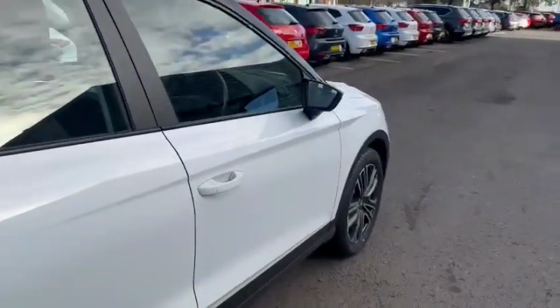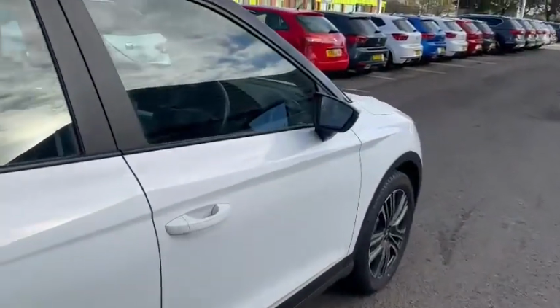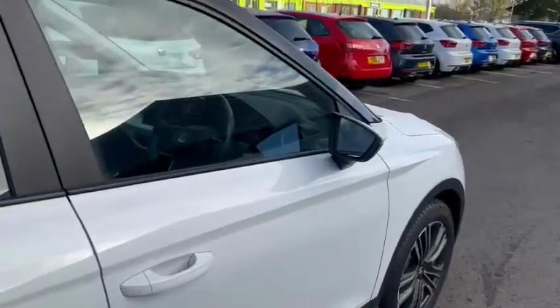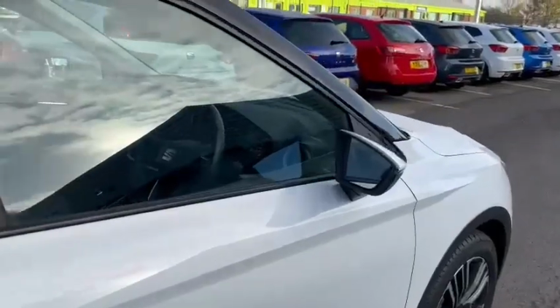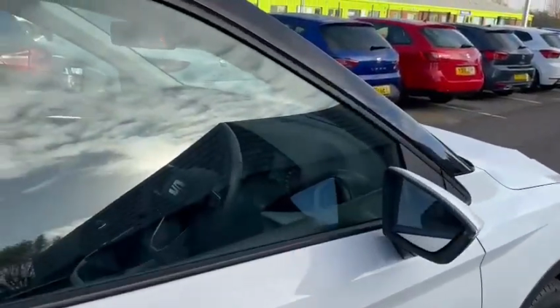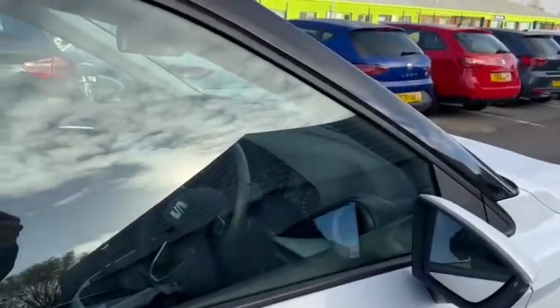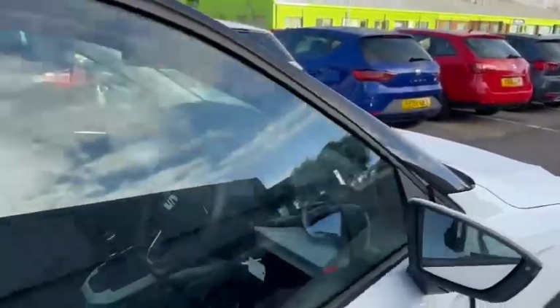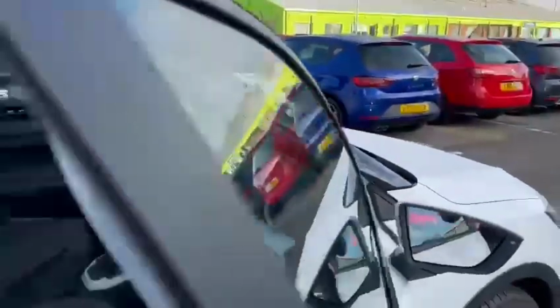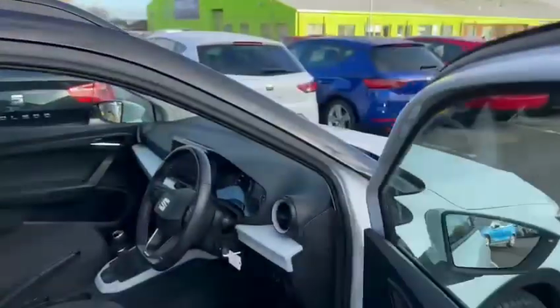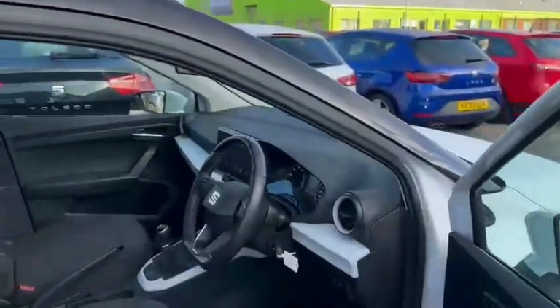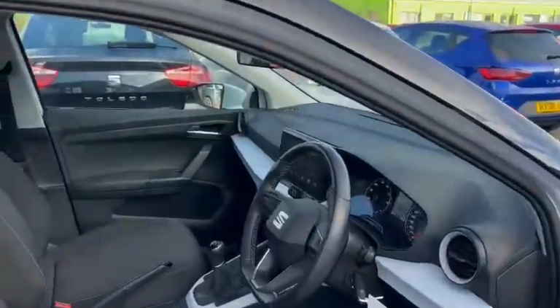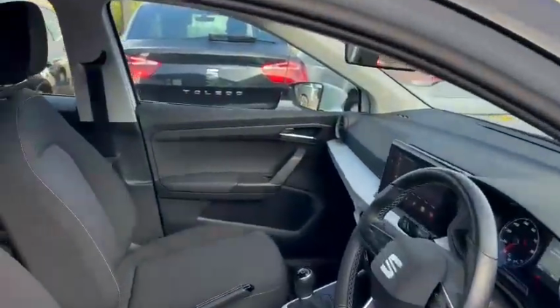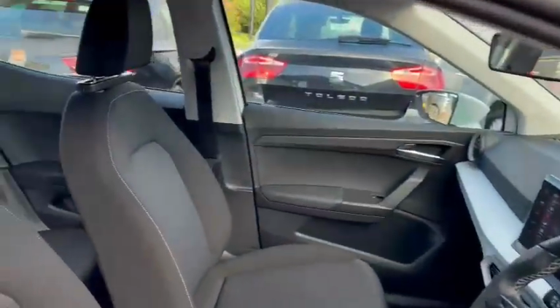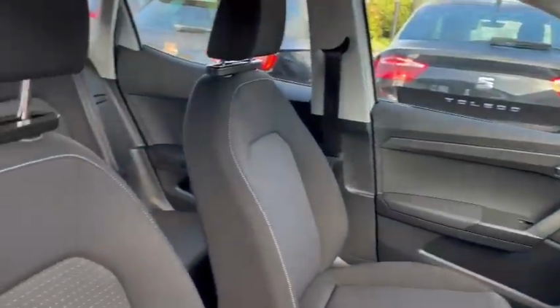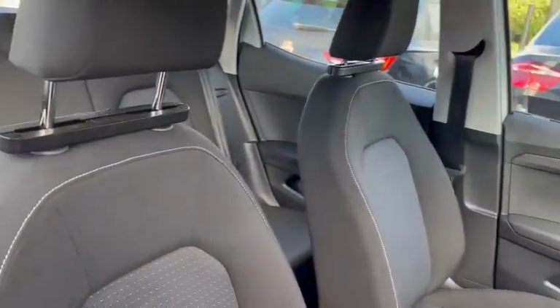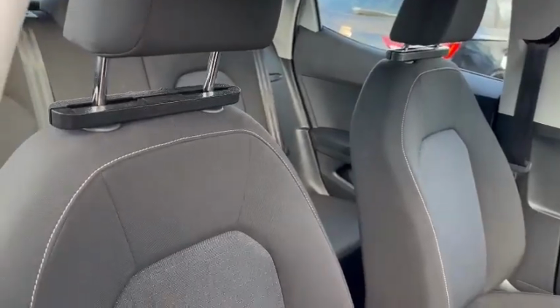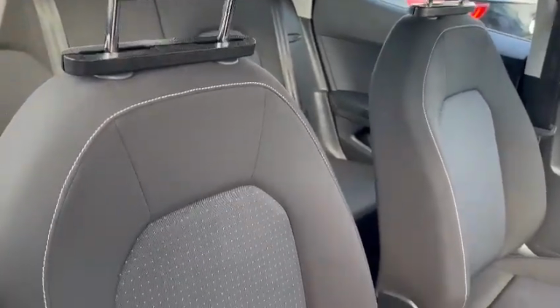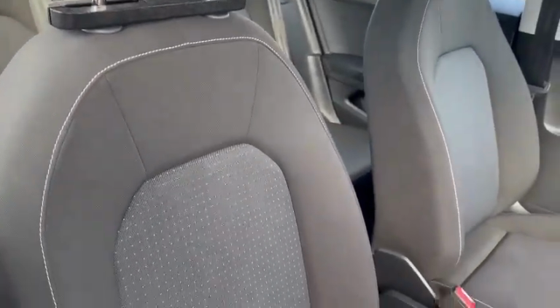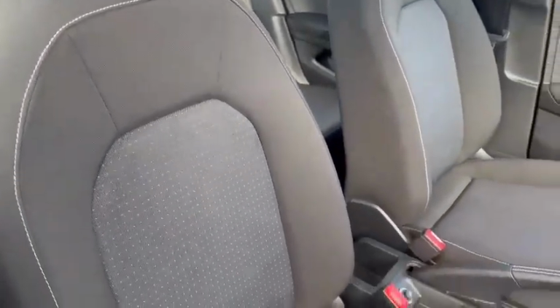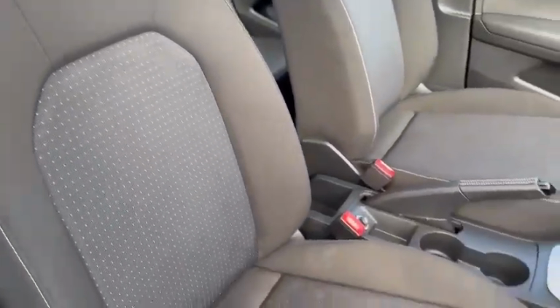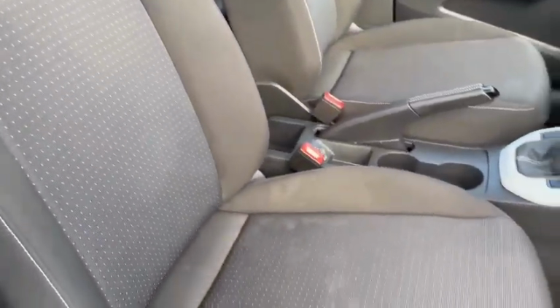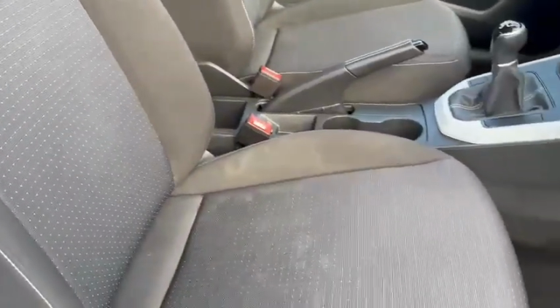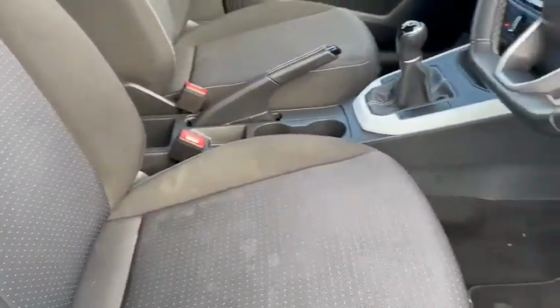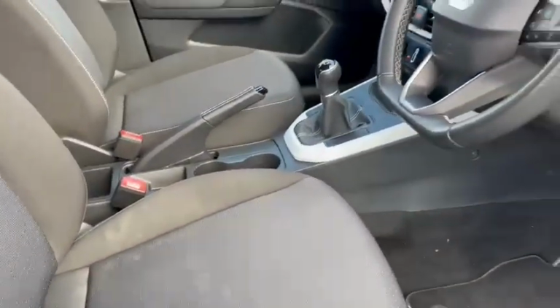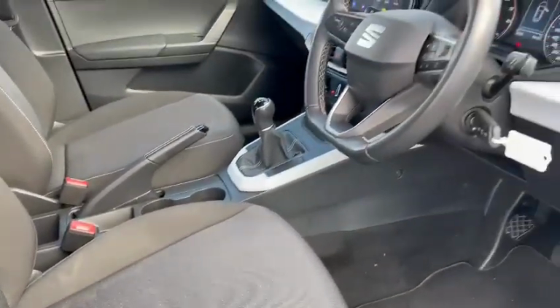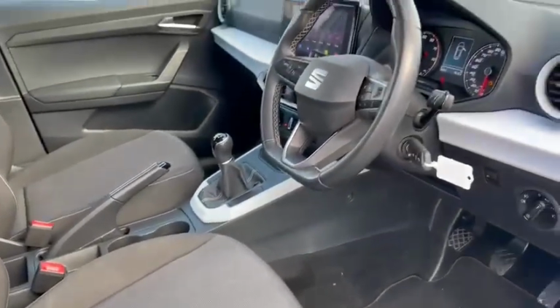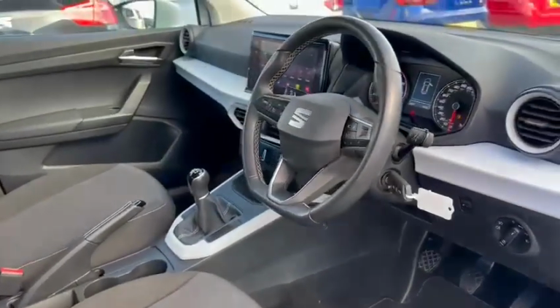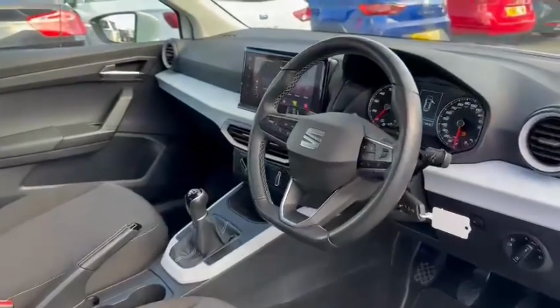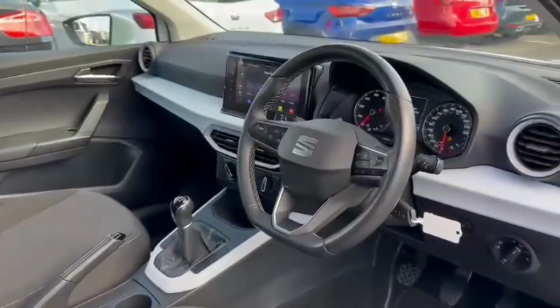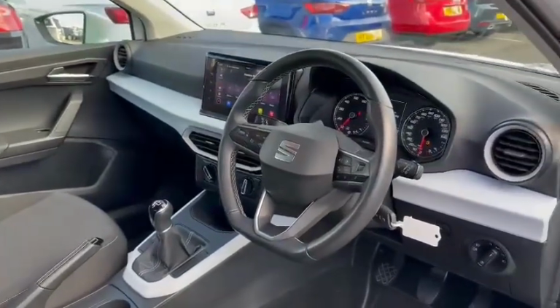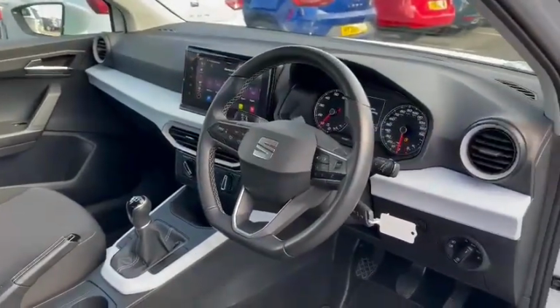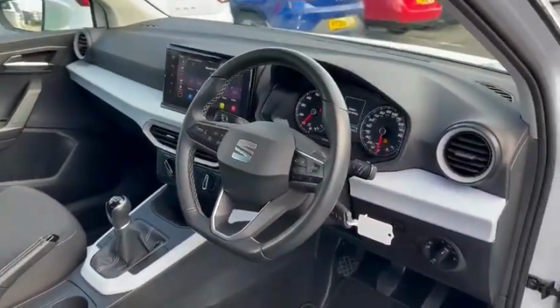Moving around to the driver's side and jumping into the cockpit, you've got cloth seating with the Arona and a flat bottom steering wheel.